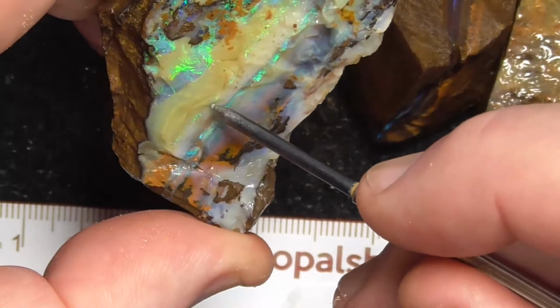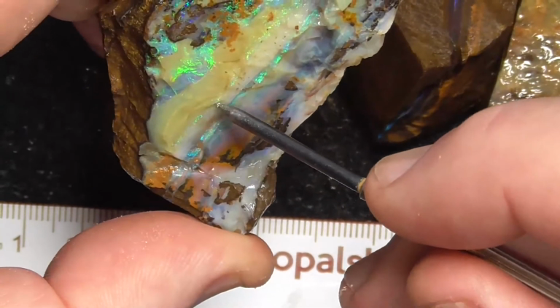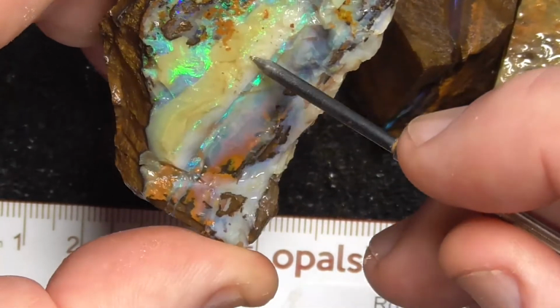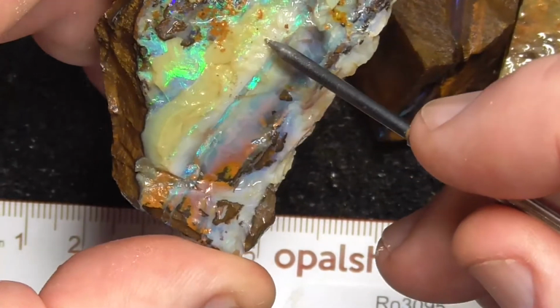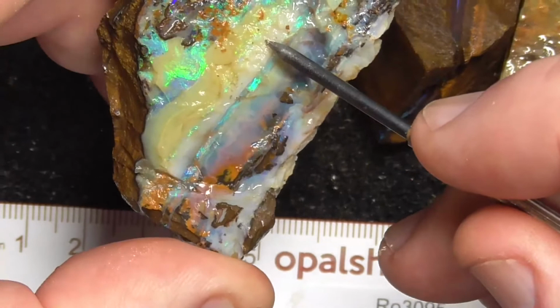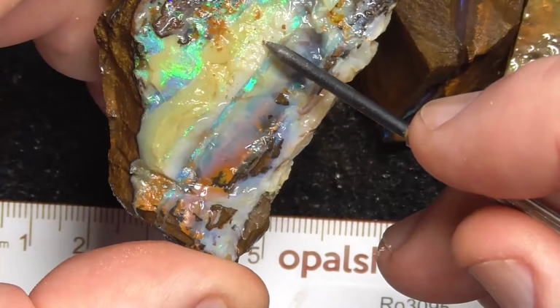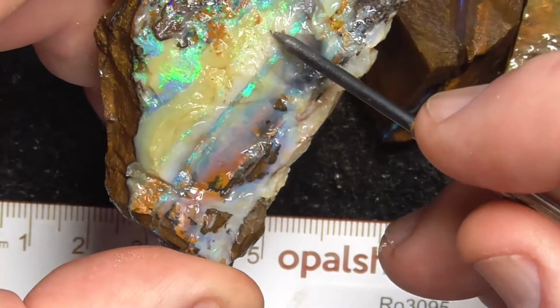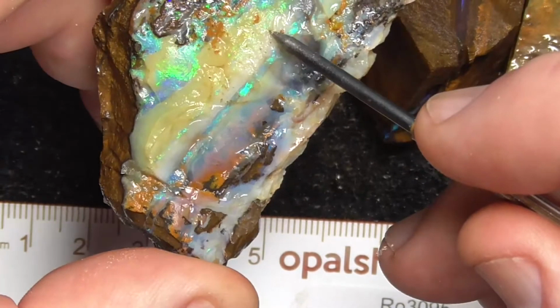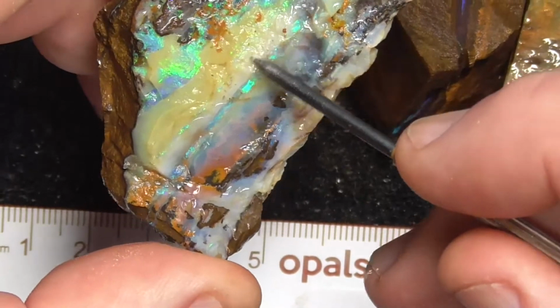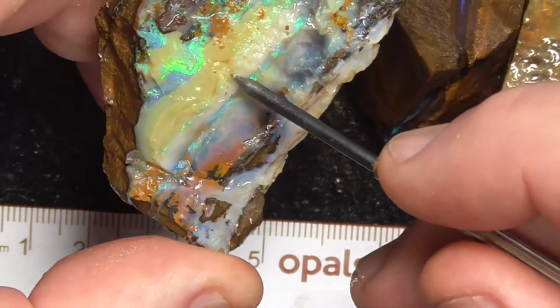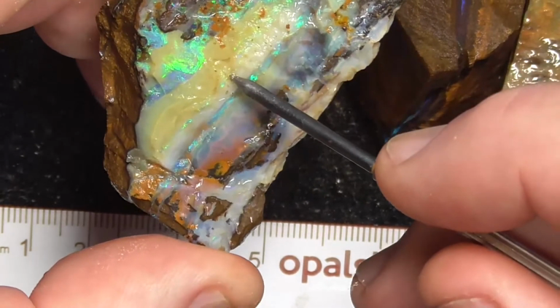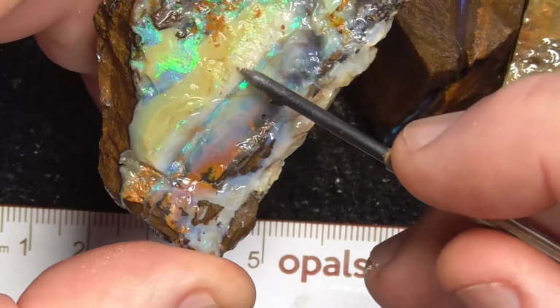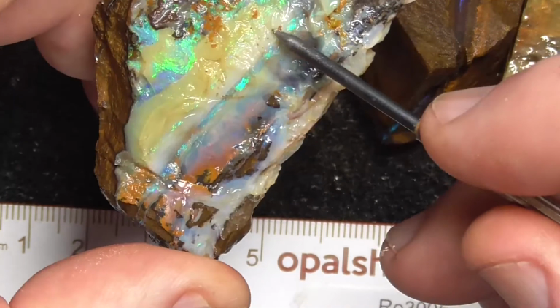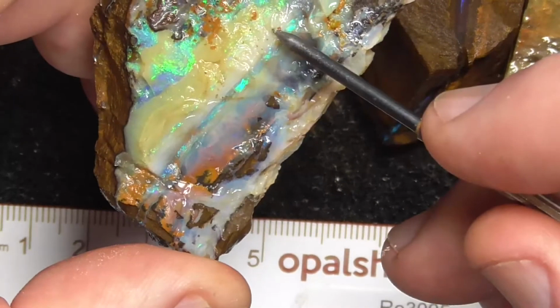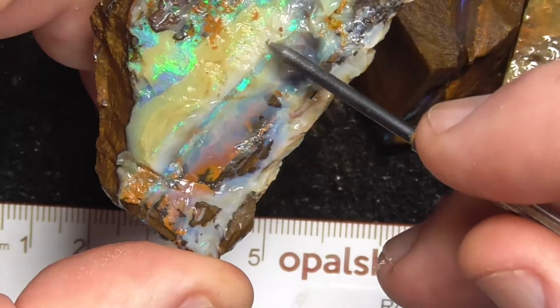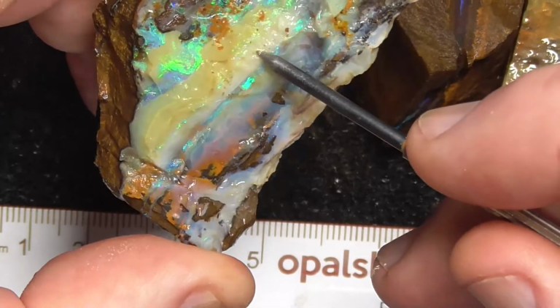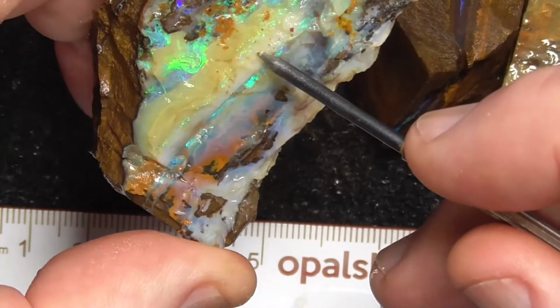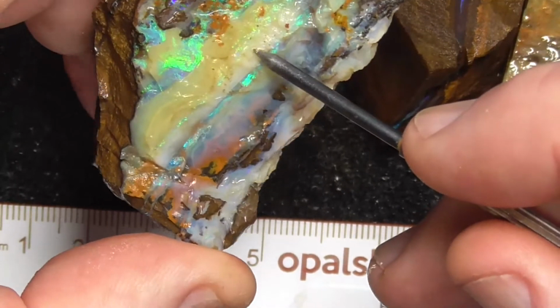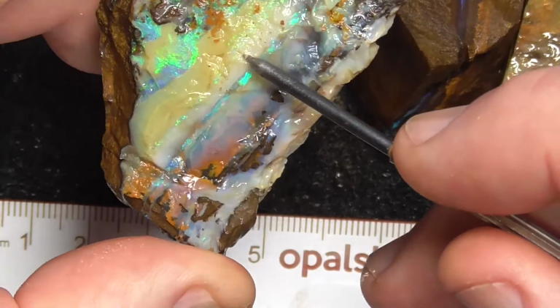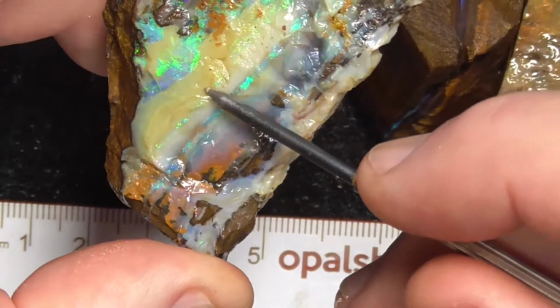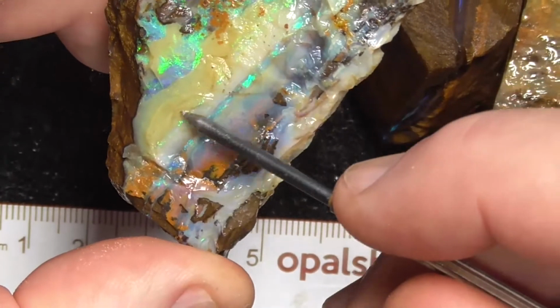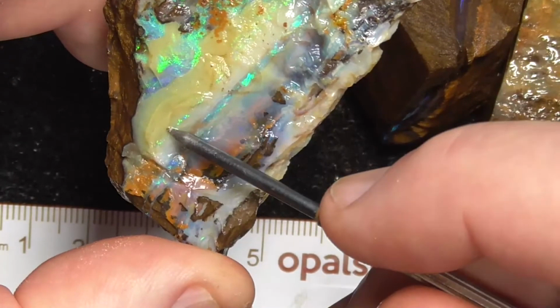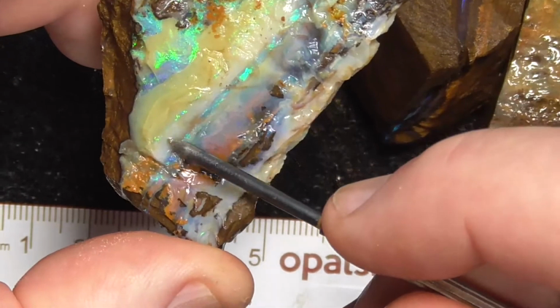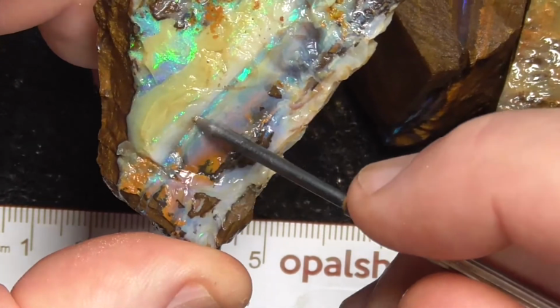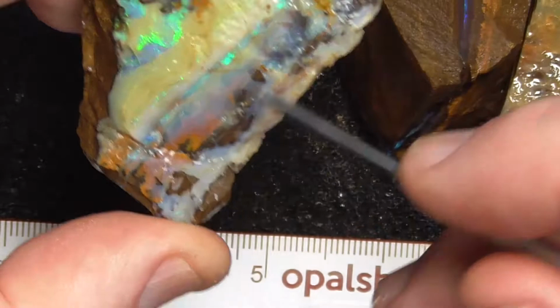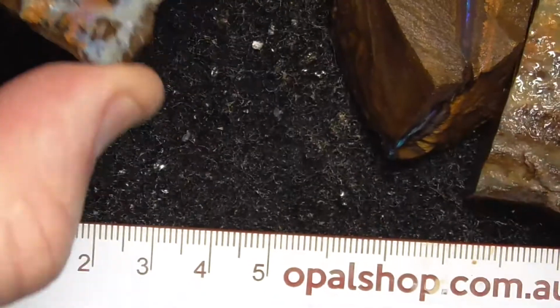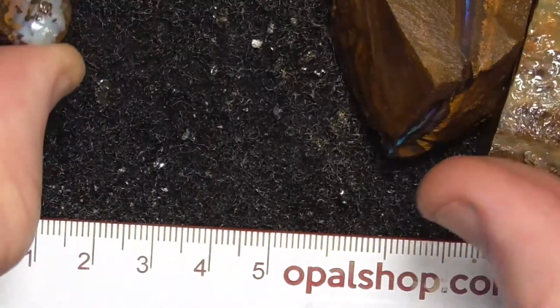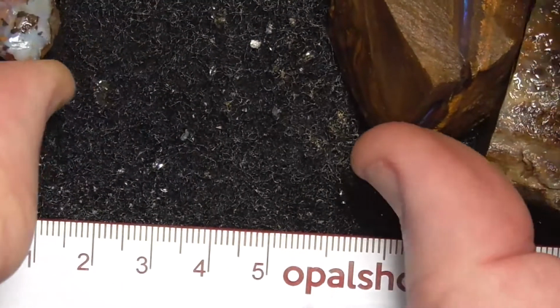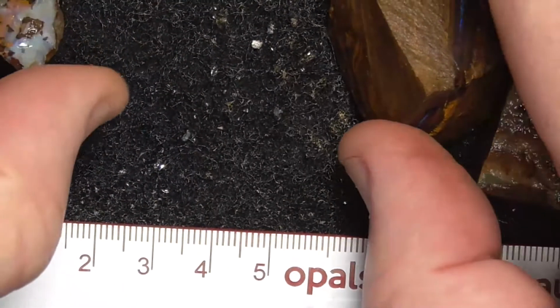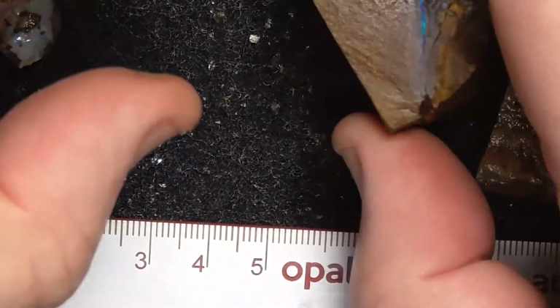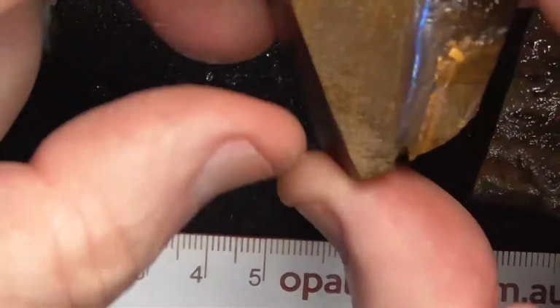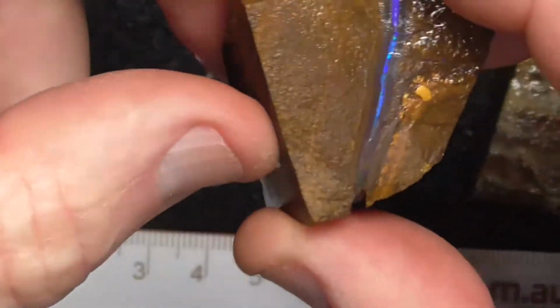This piece may grind down and the green might come through a bit better.